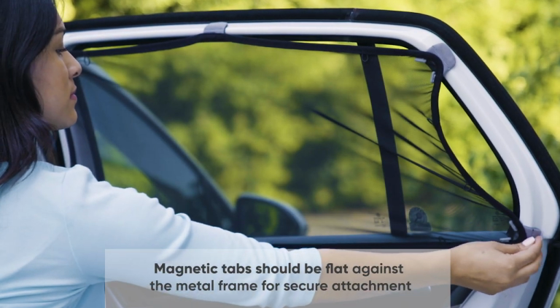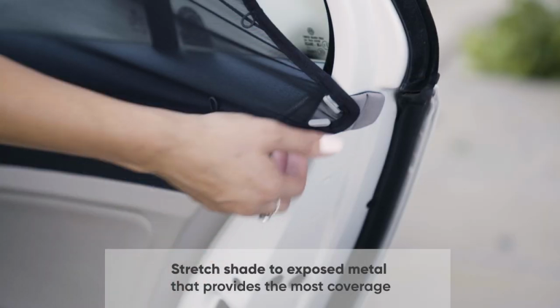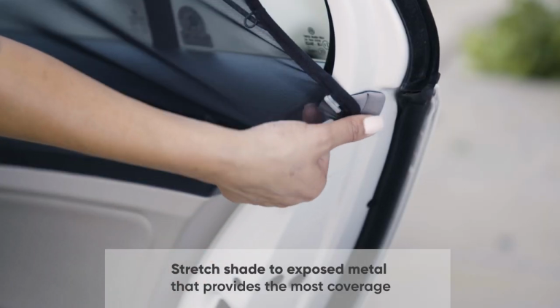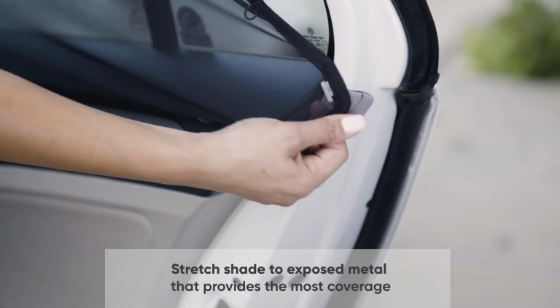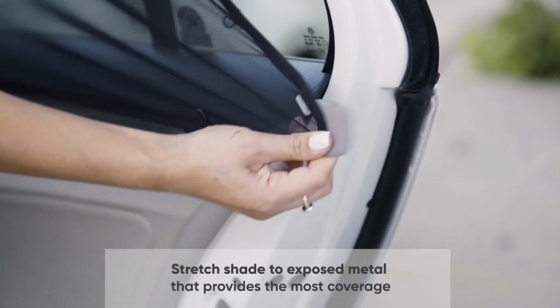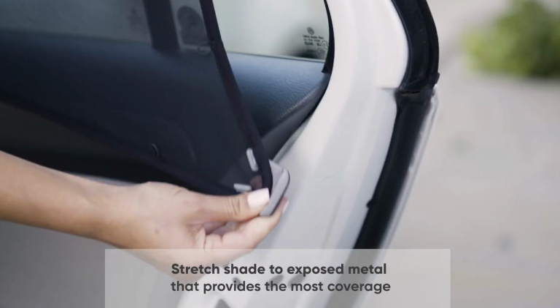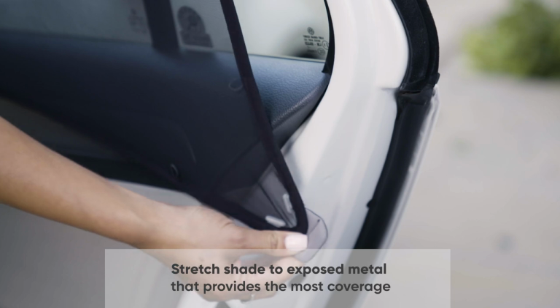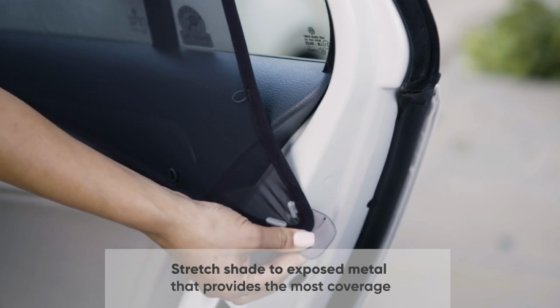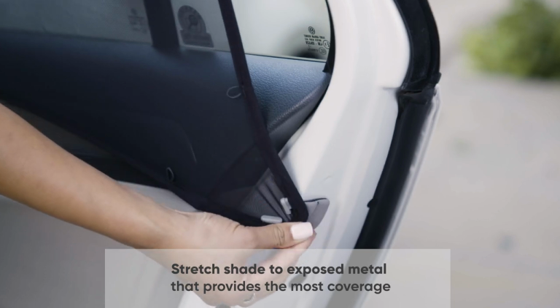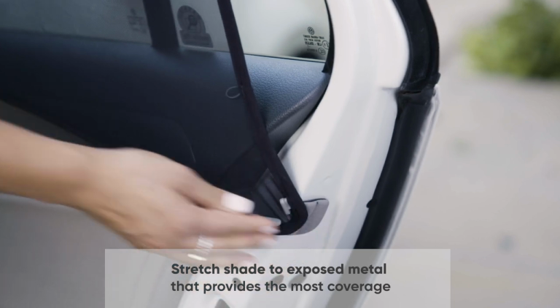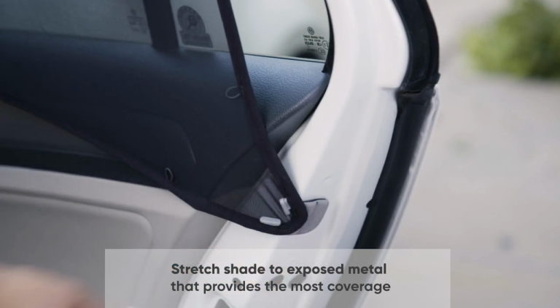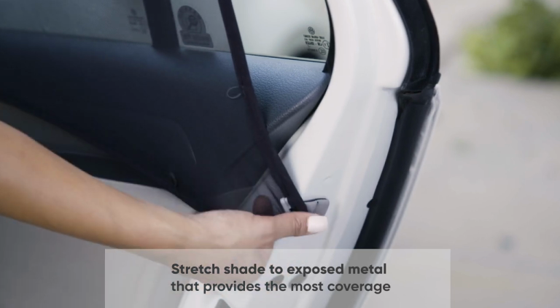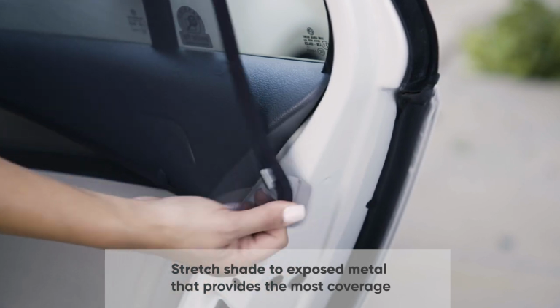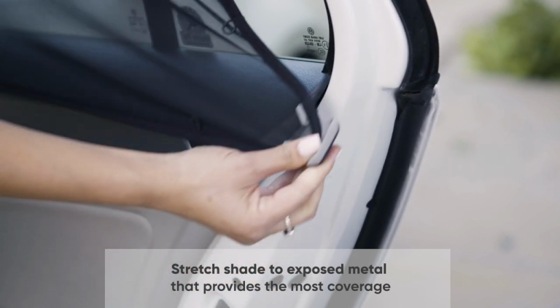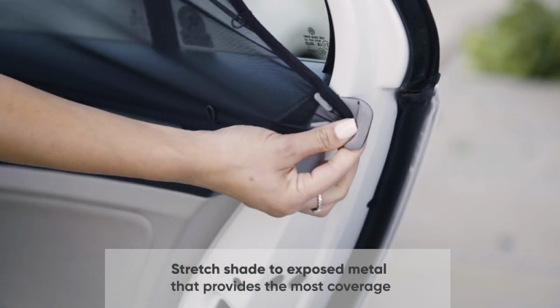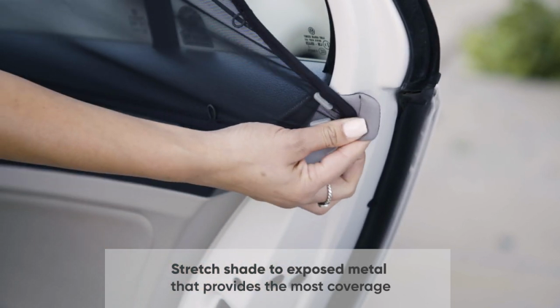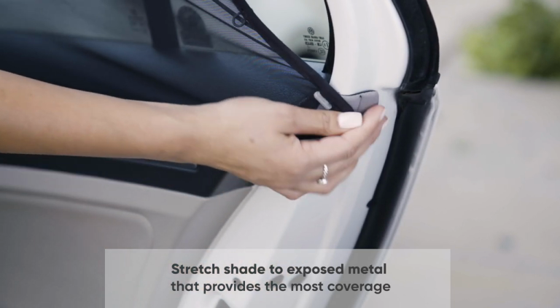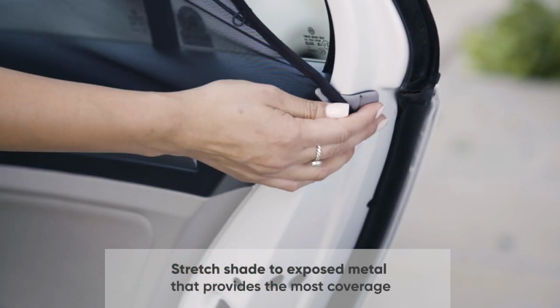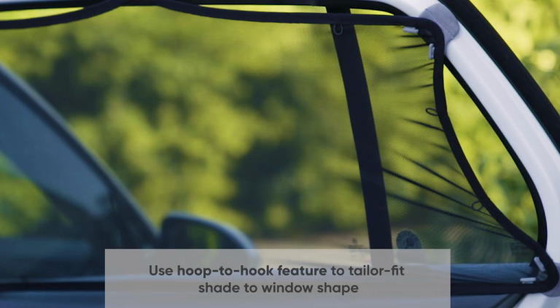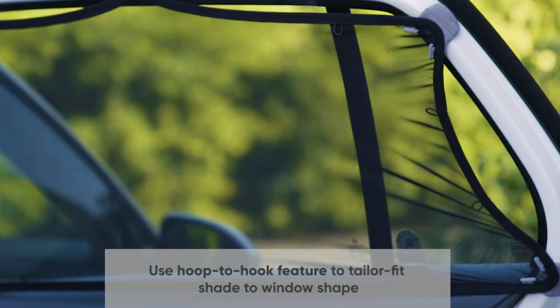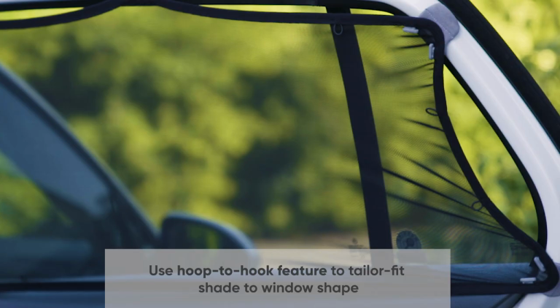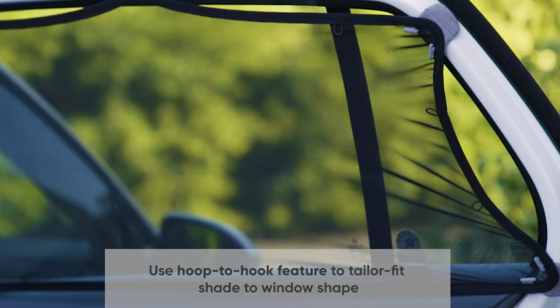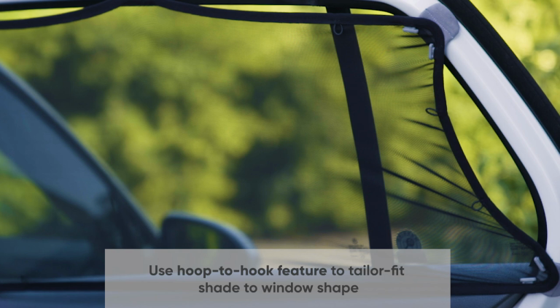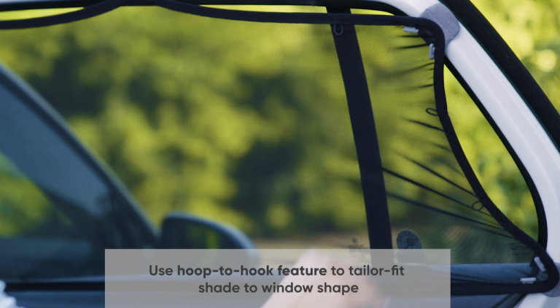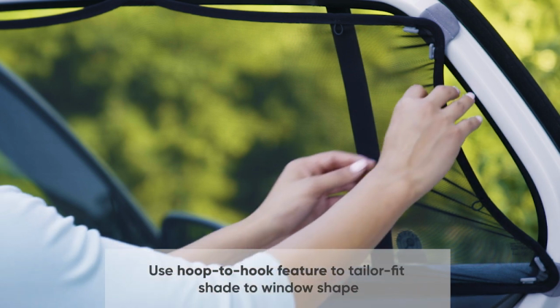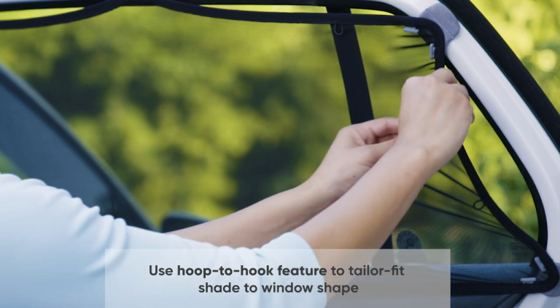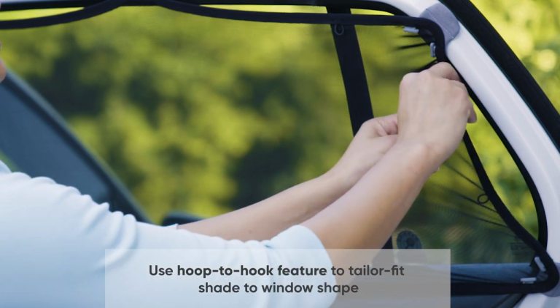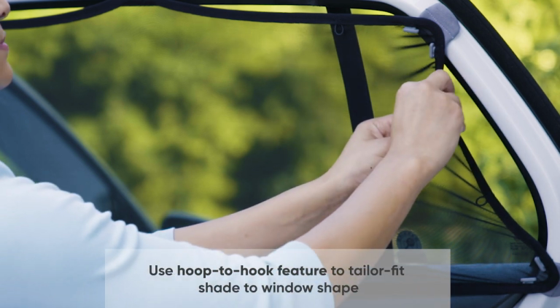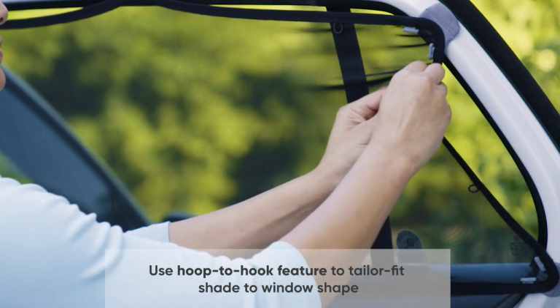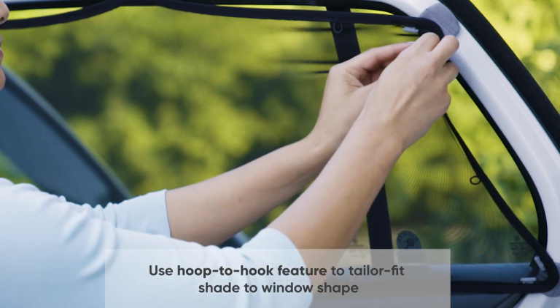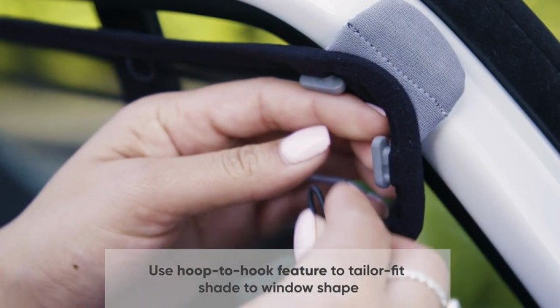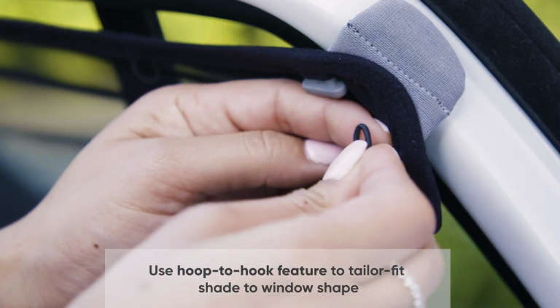Then stretch the fabric to the outermost exposed metal. Cover the whole window if you can. Stretch excess fabric to fit your window by pulling corner hoops over adjacent hooks.